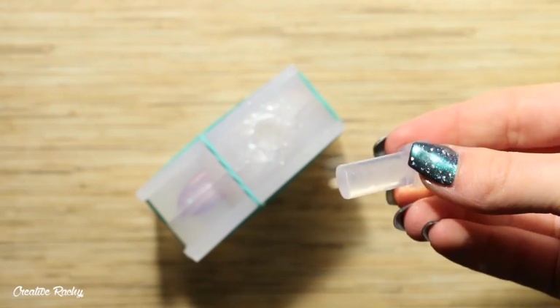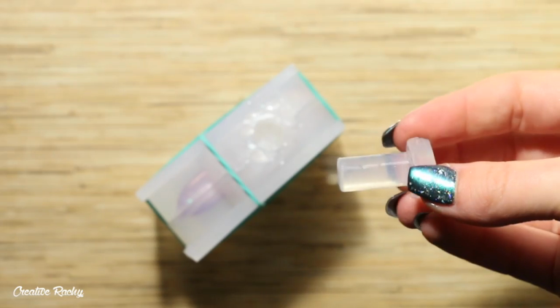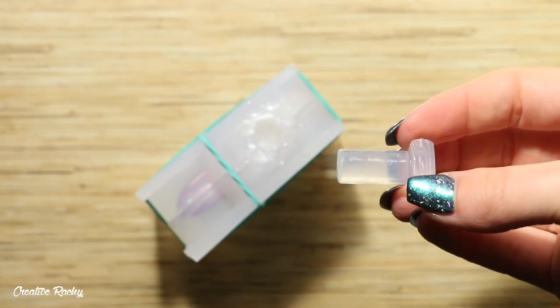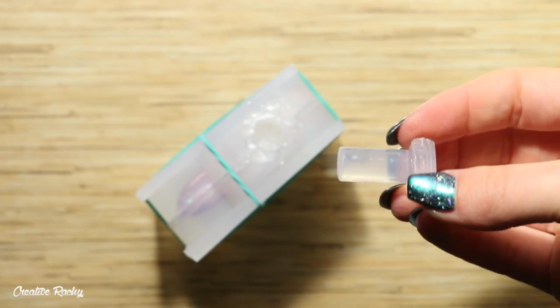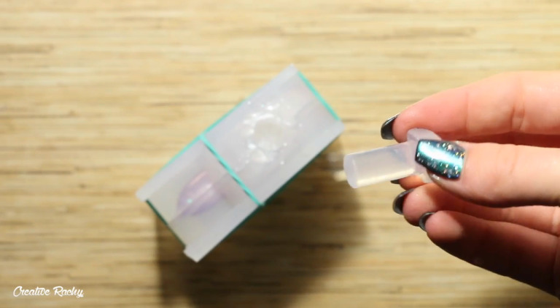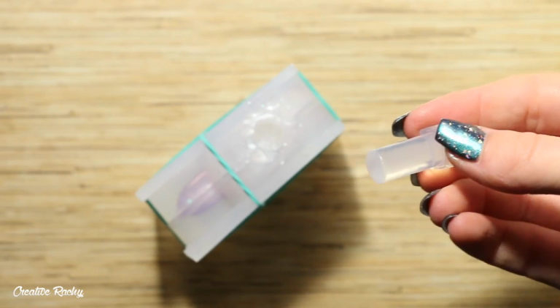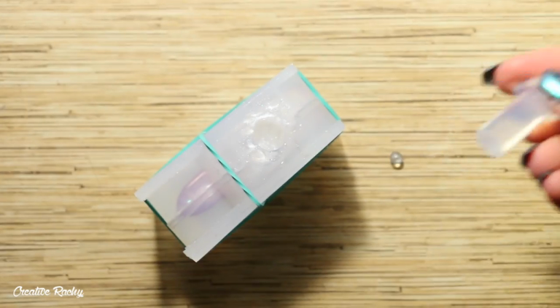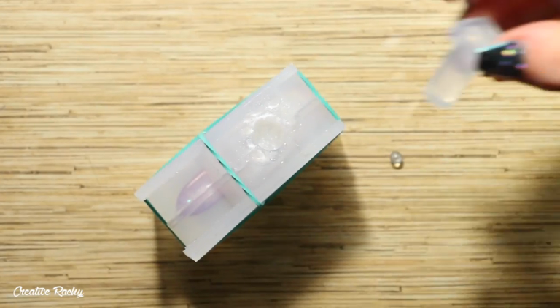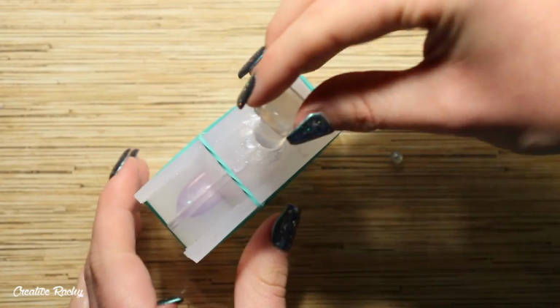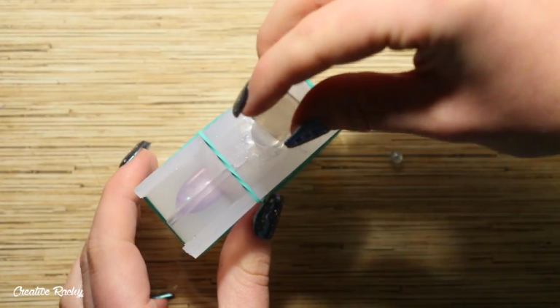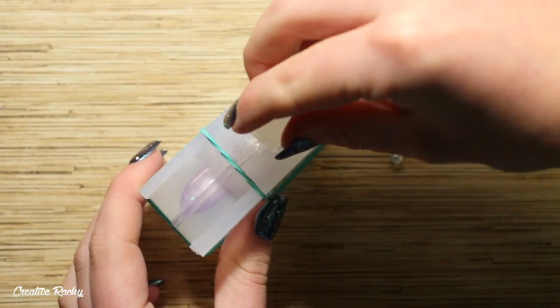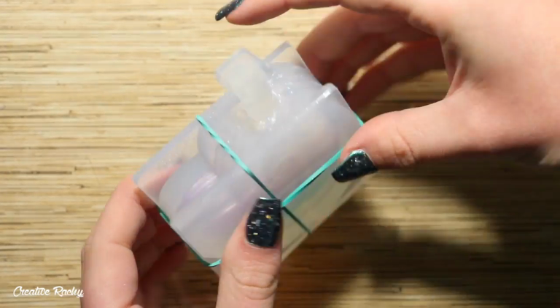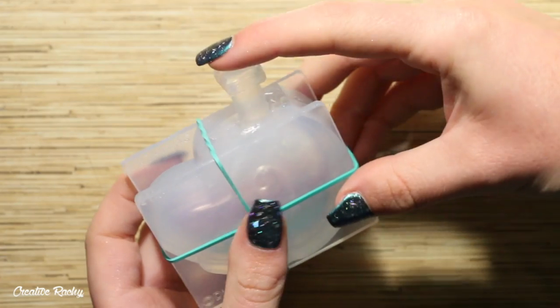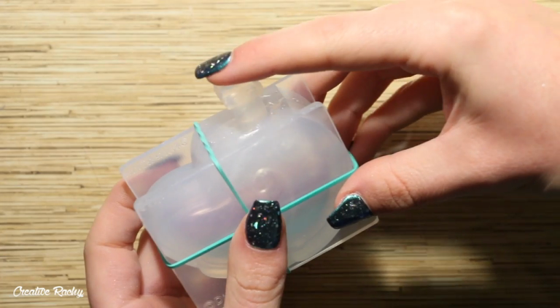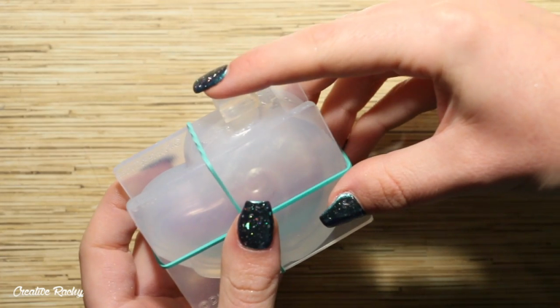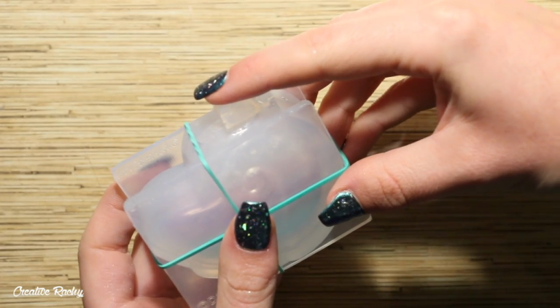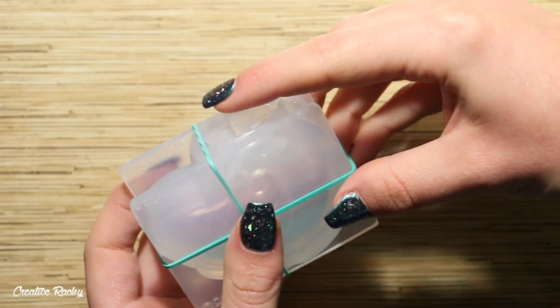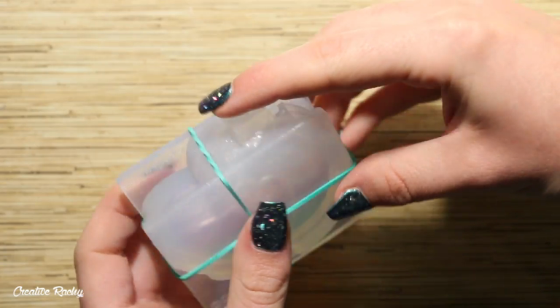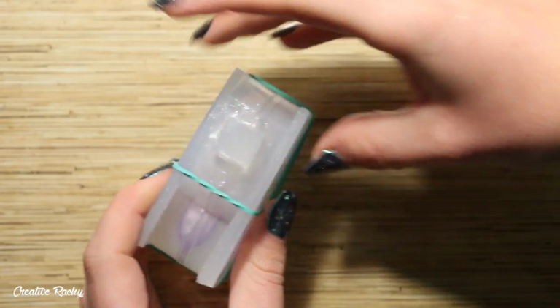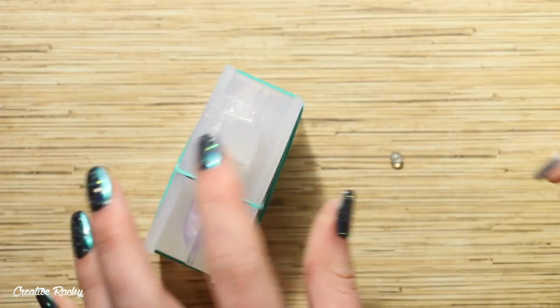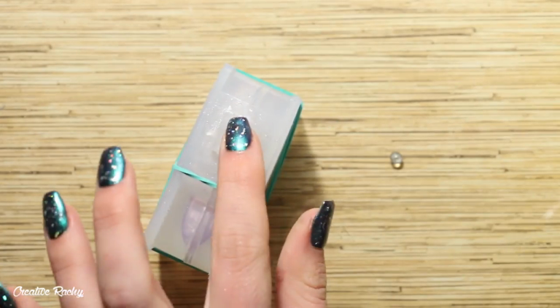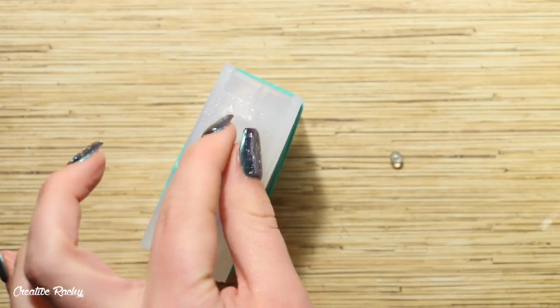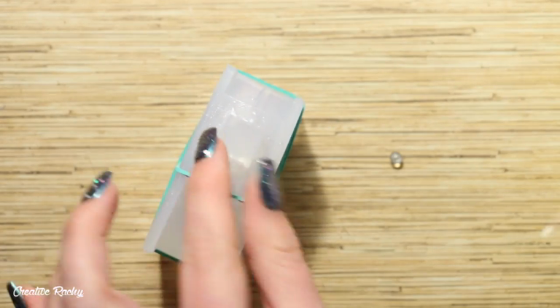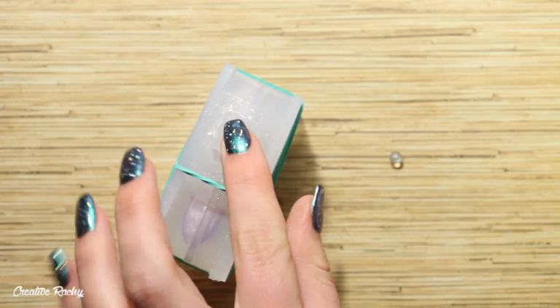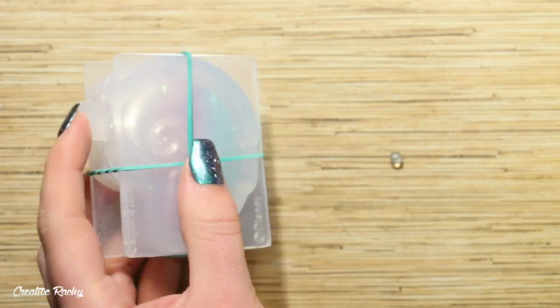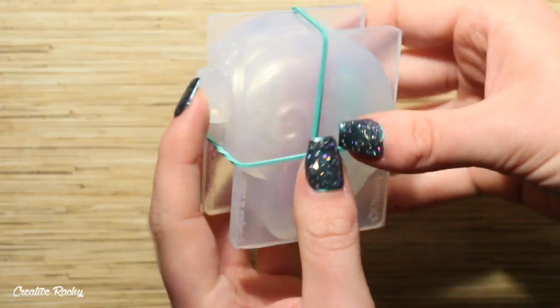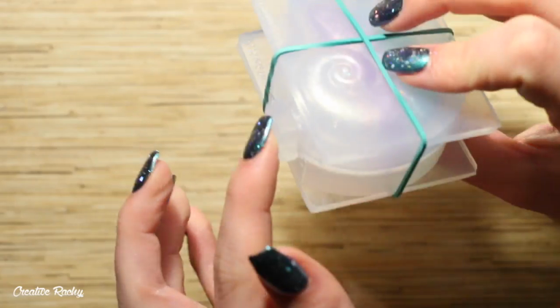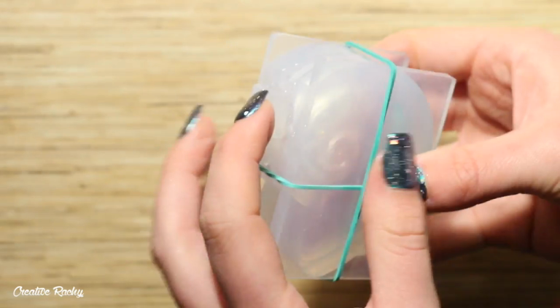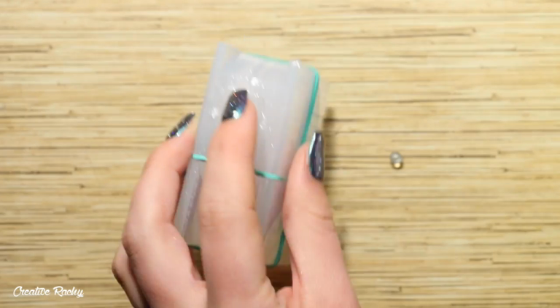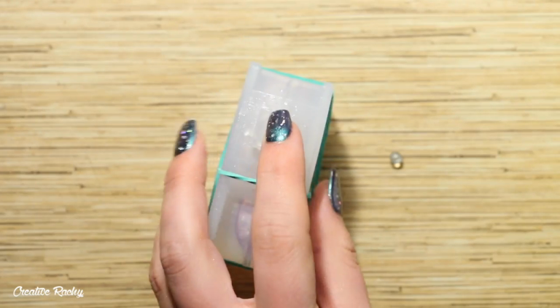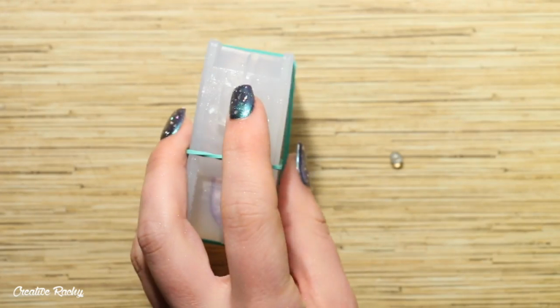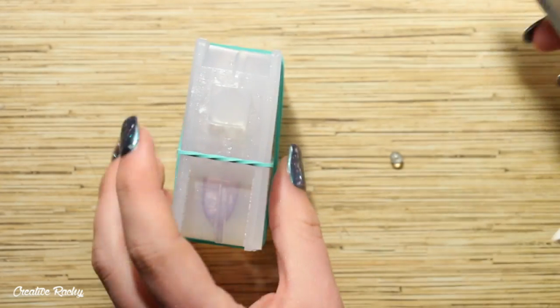Once the mold was filled up and nearly all the way at the top, I took this extra piece that came in the box and I just popped this into the hole, and this is going to create a little slot that the LED light will go into.